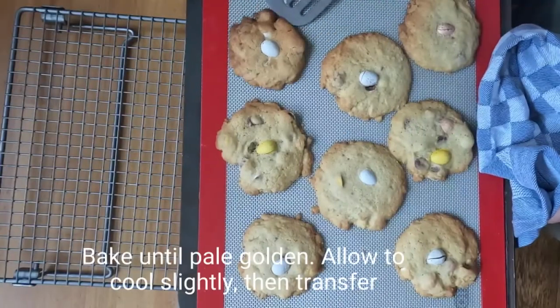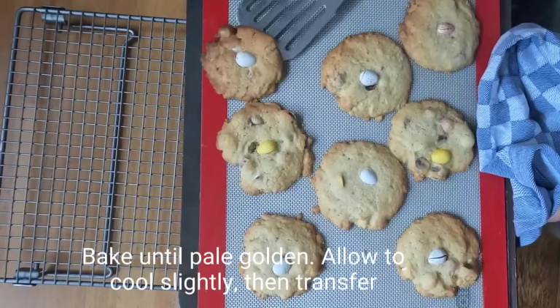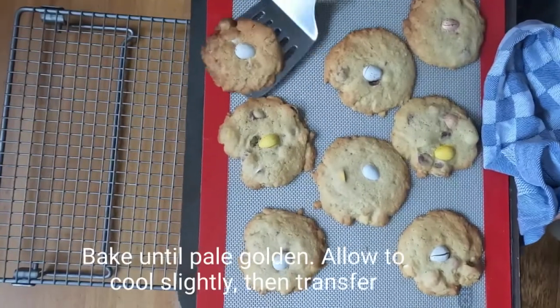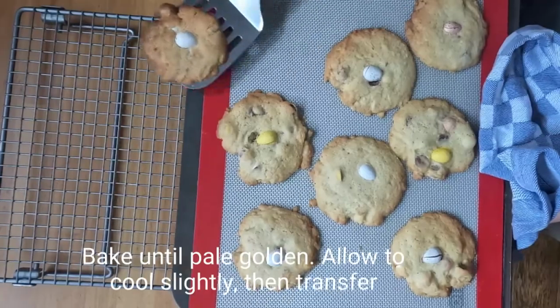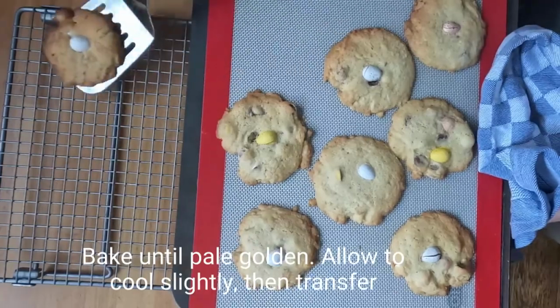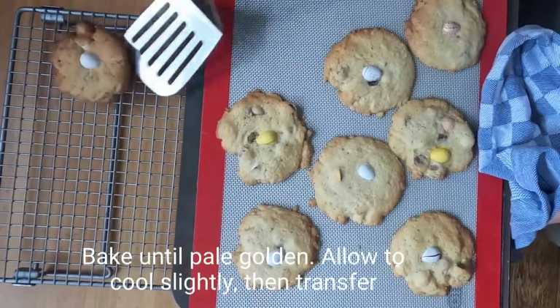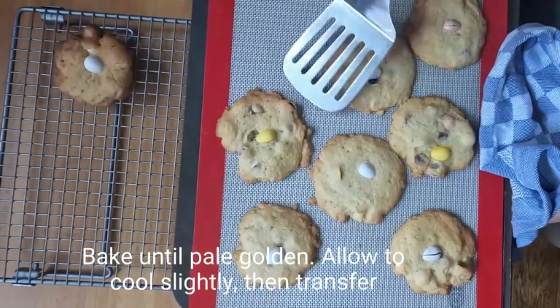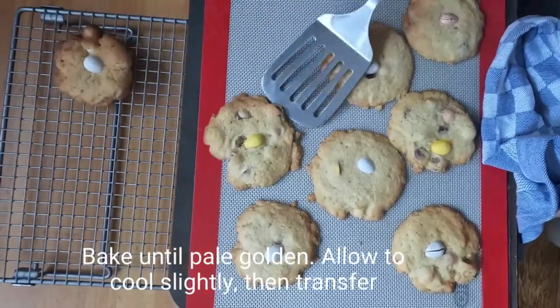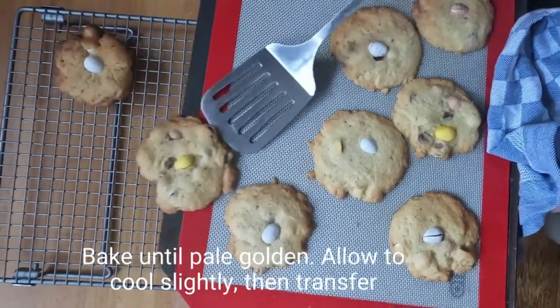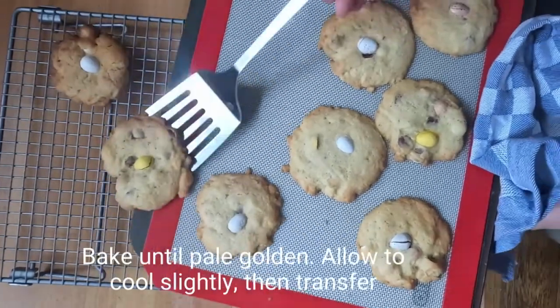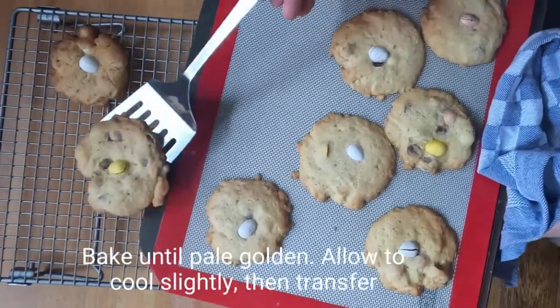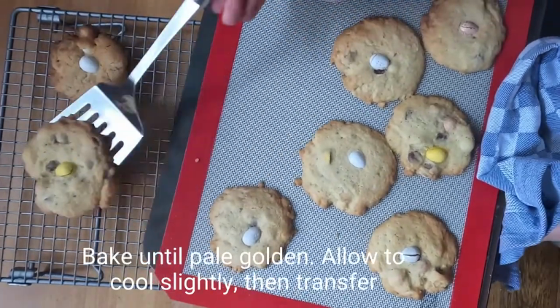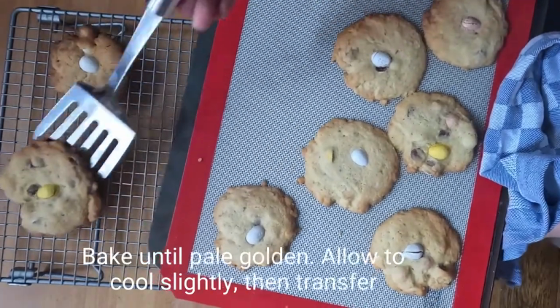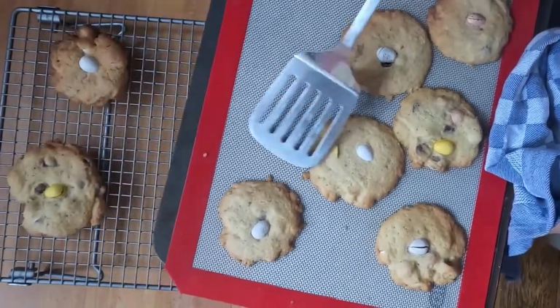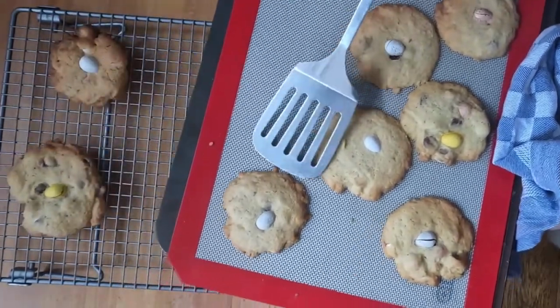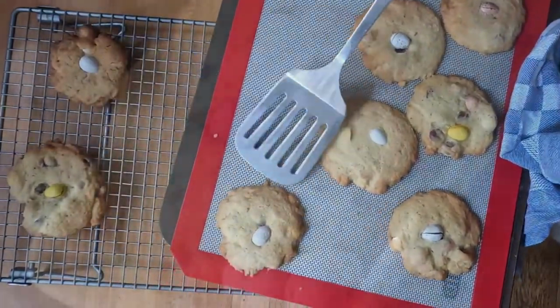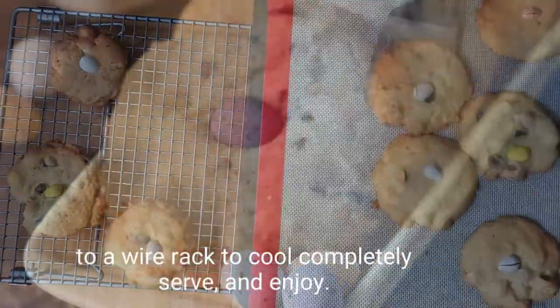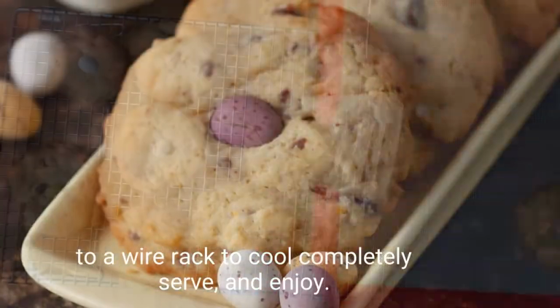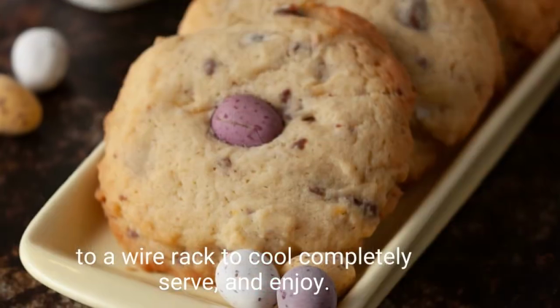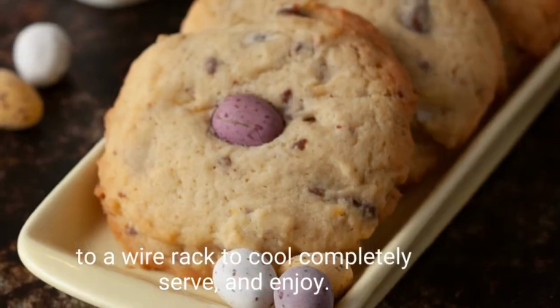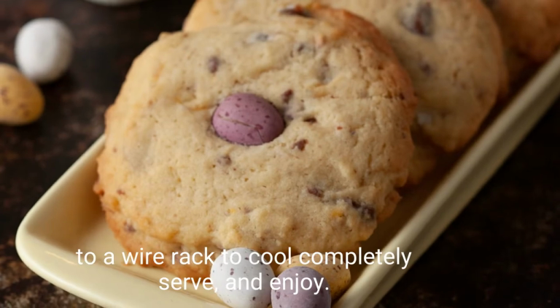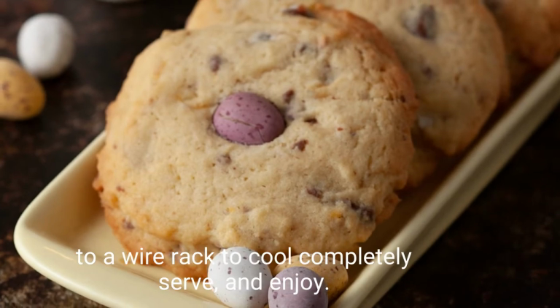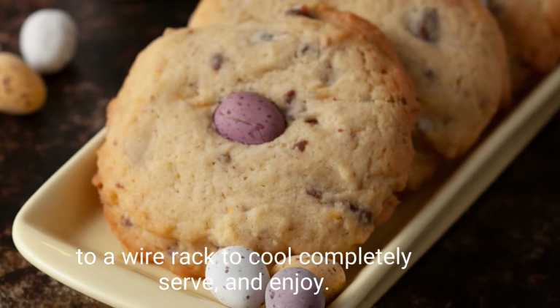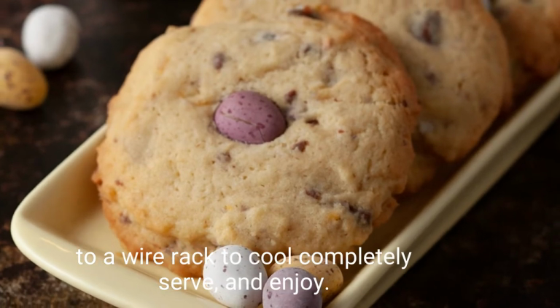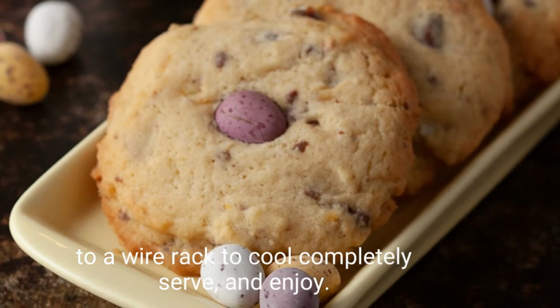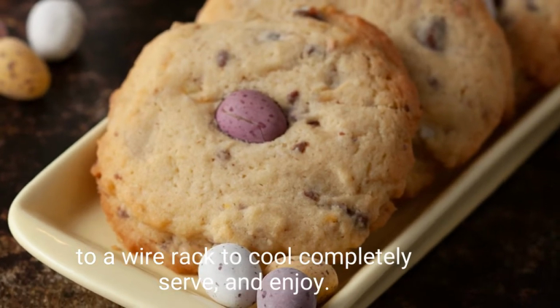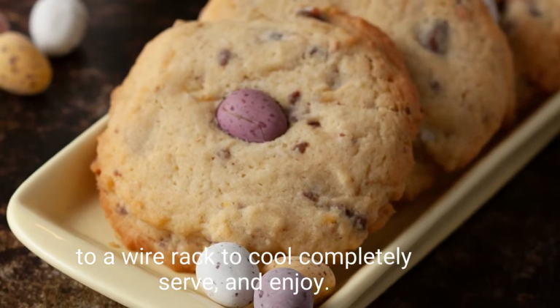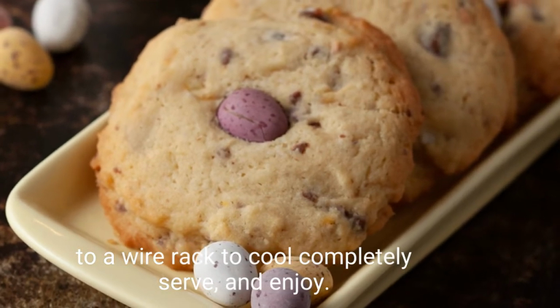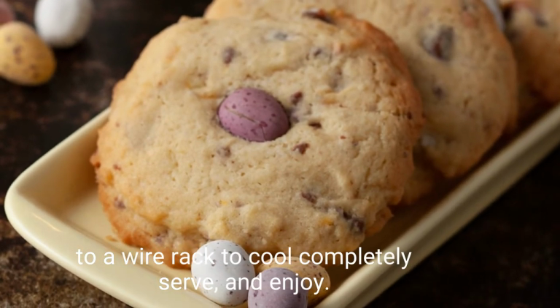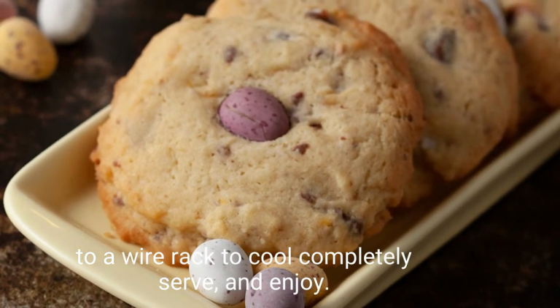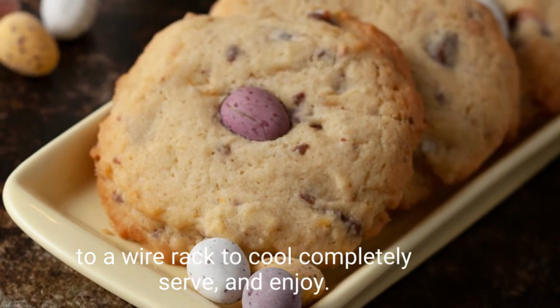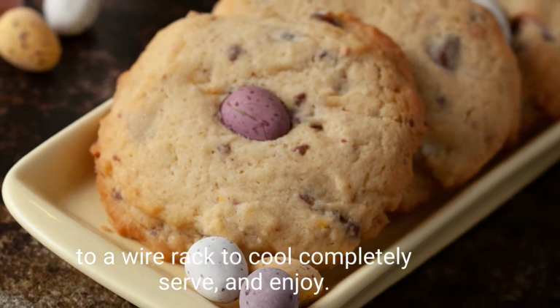Bake until pale golden, allow to cool slightly then transfer to a wire rack to cool completely. Serve and enjoy!